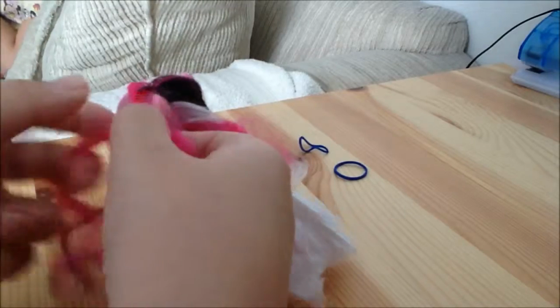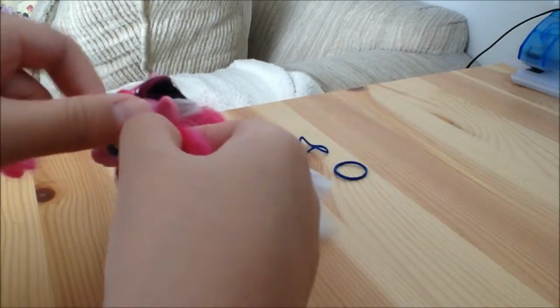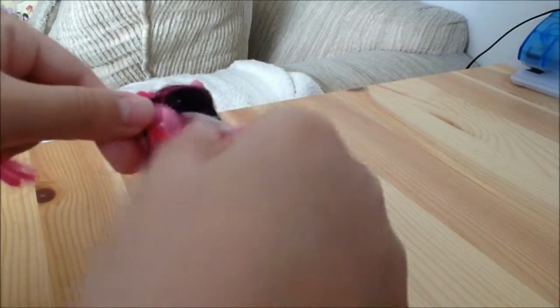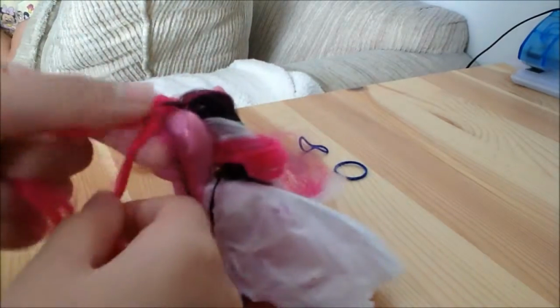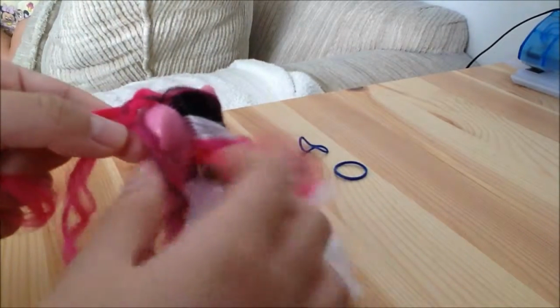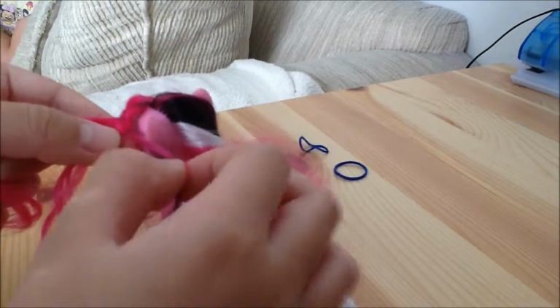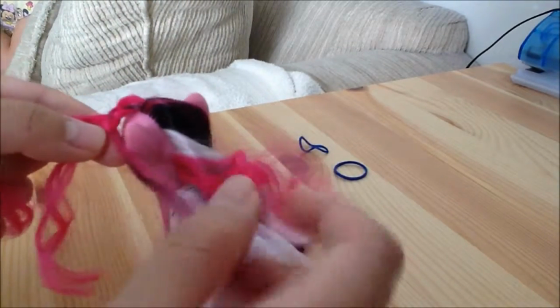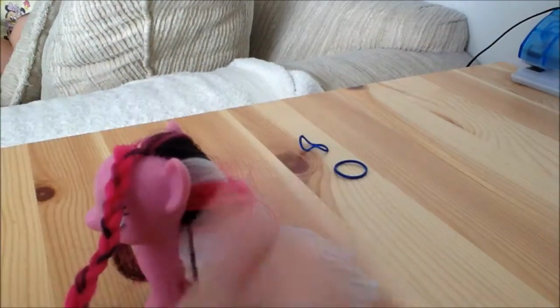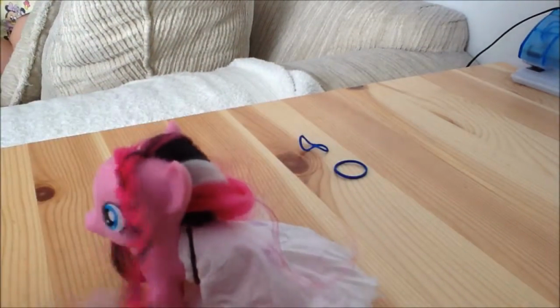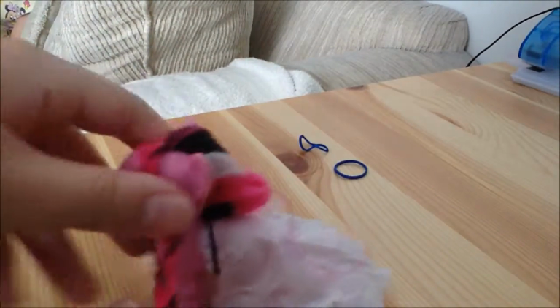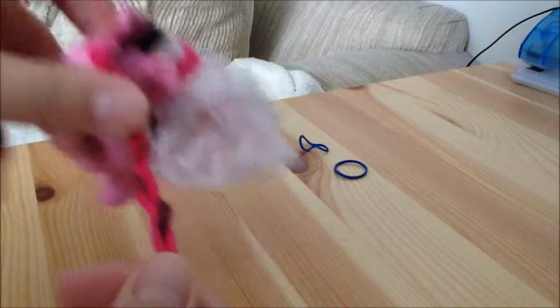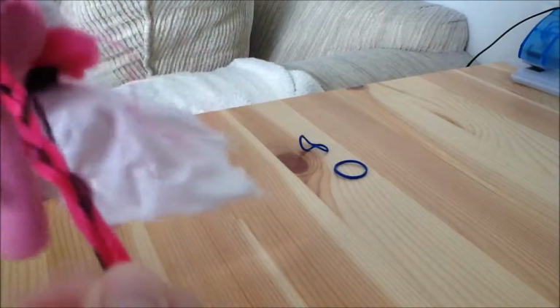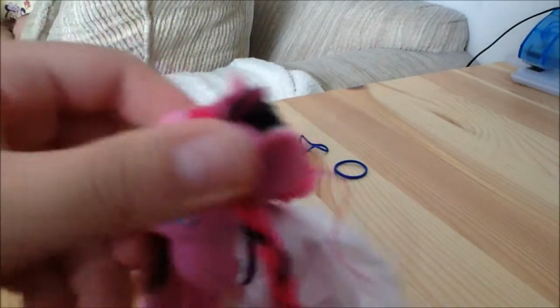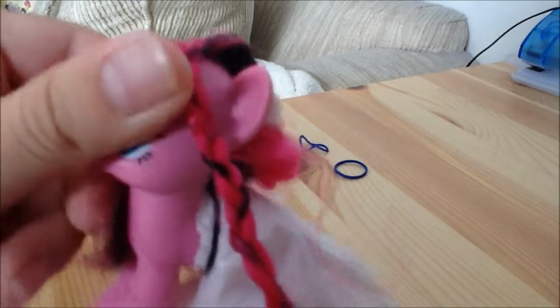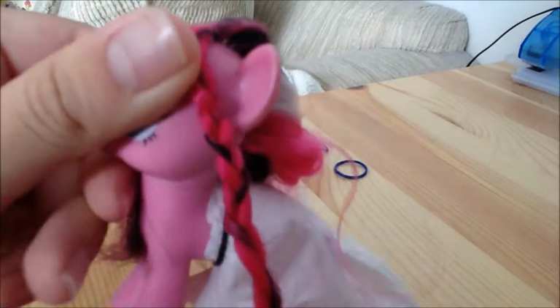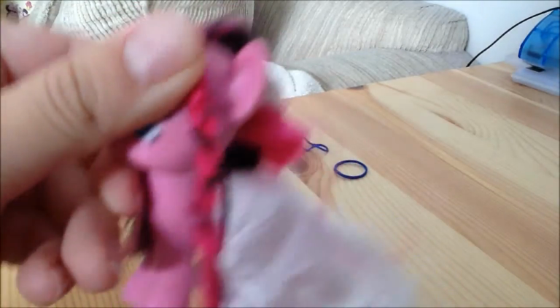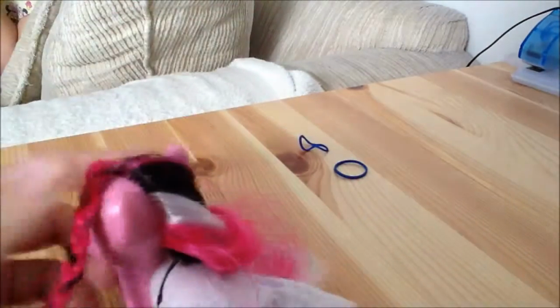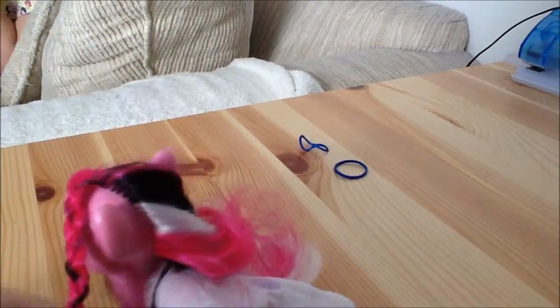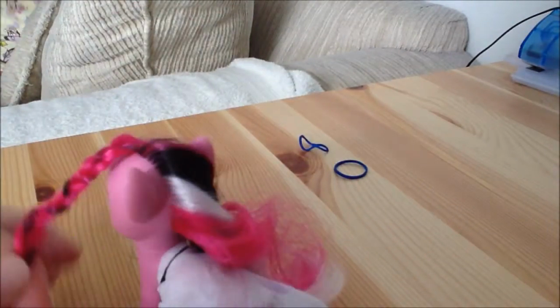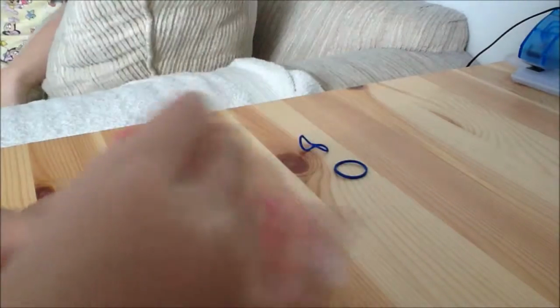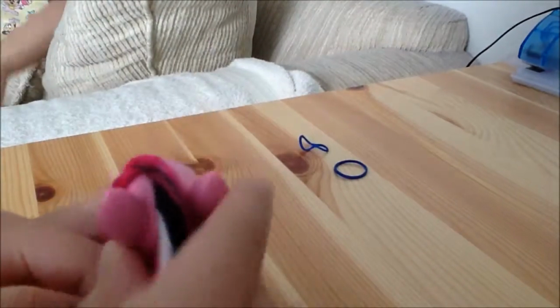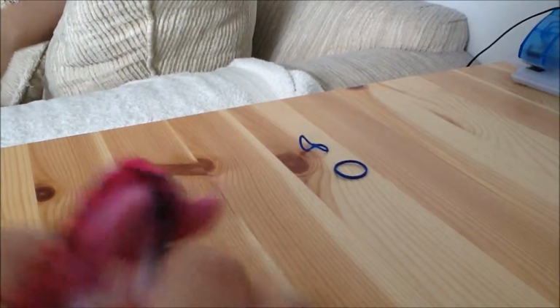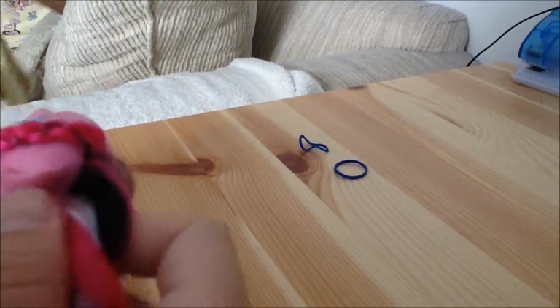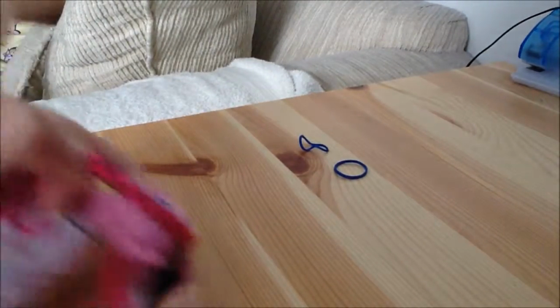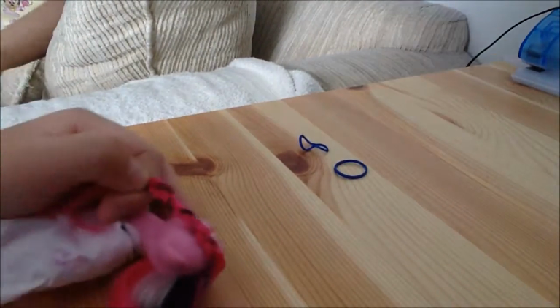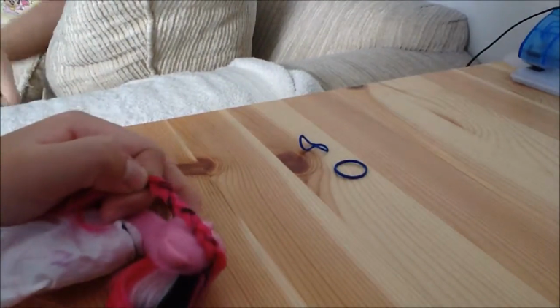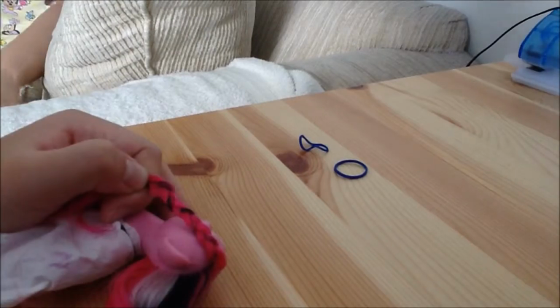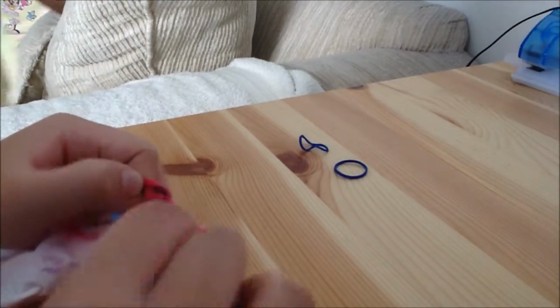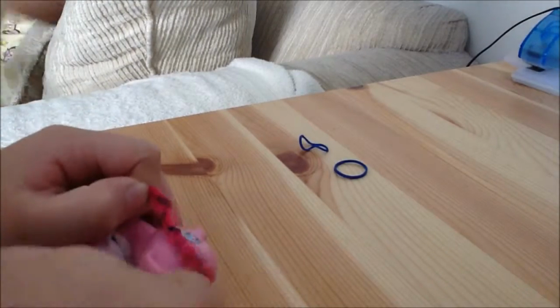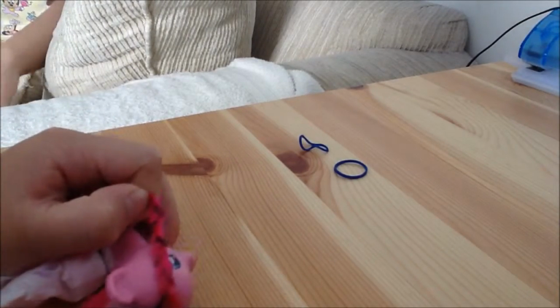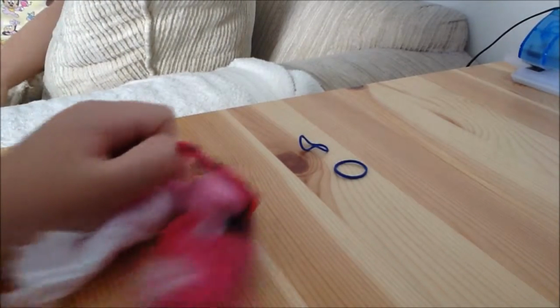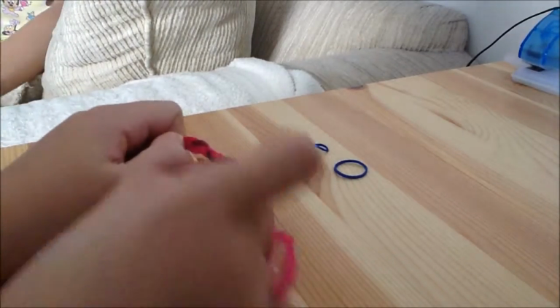You can just keep on doing that until you're done. Now that we've got it almost to the end, as you can see, we're going to take the extra pieces here — they probably got a little messy, so you're going to comb them out a little bit again.